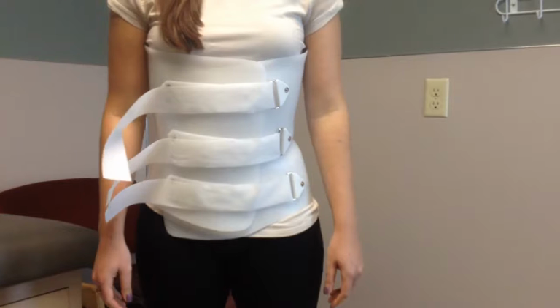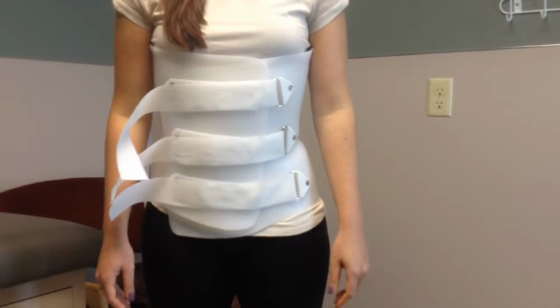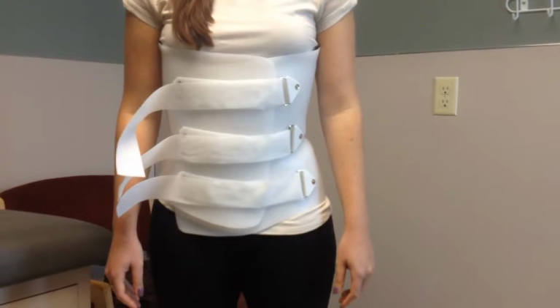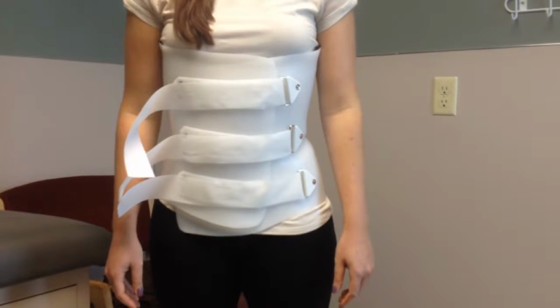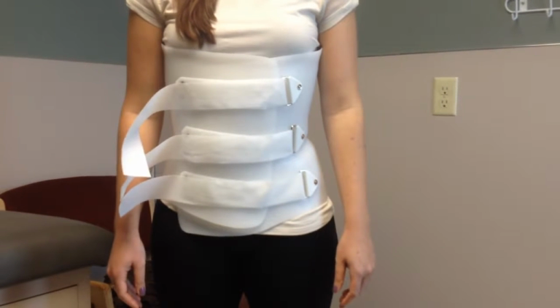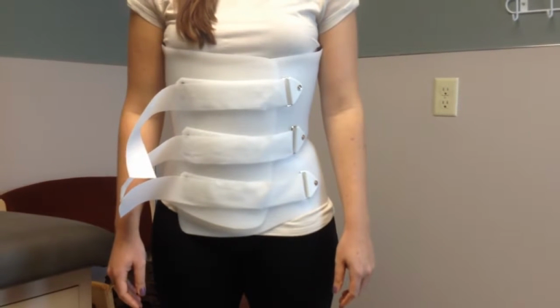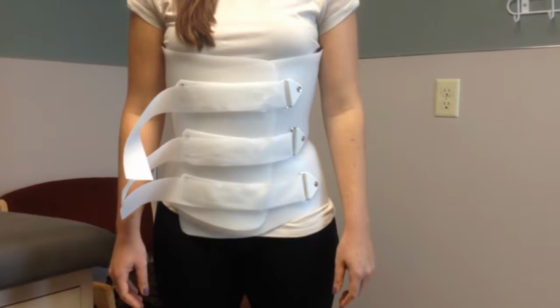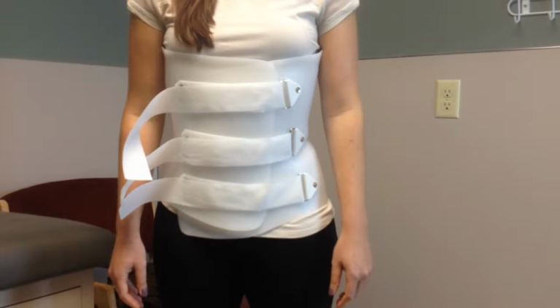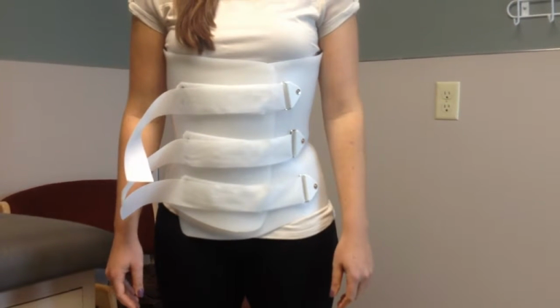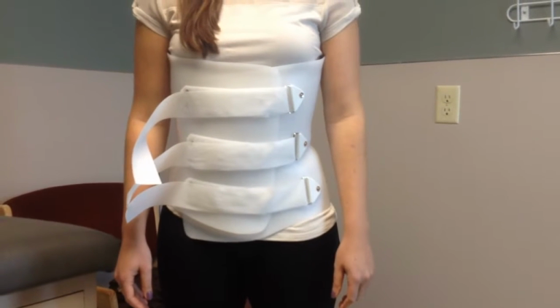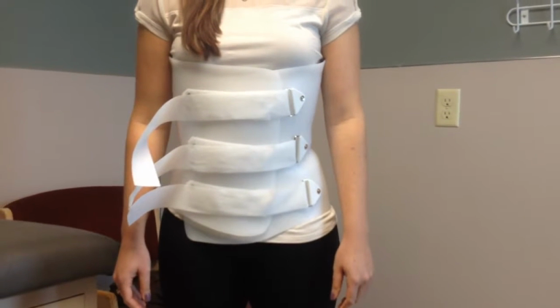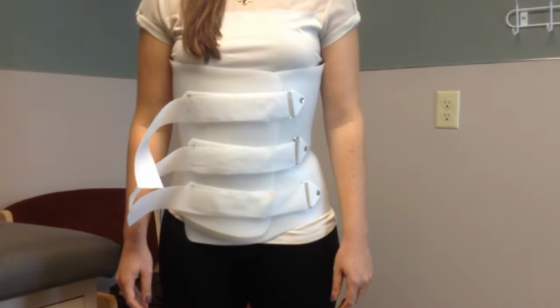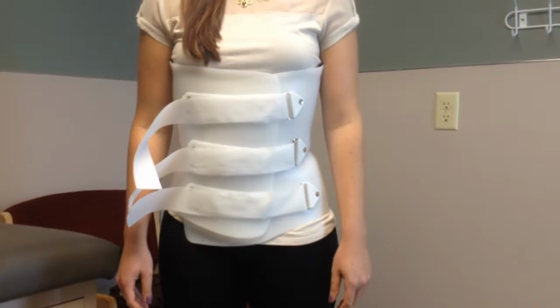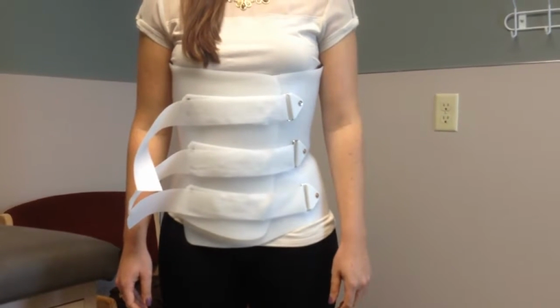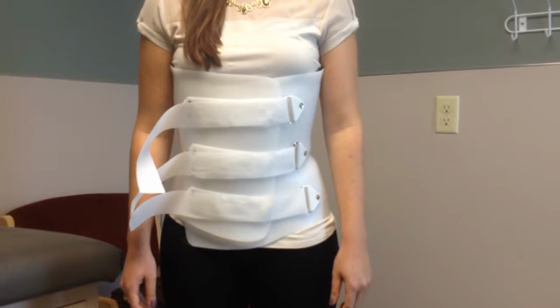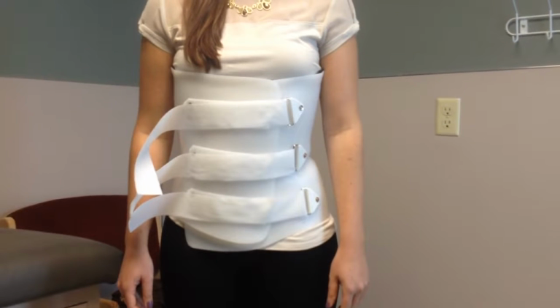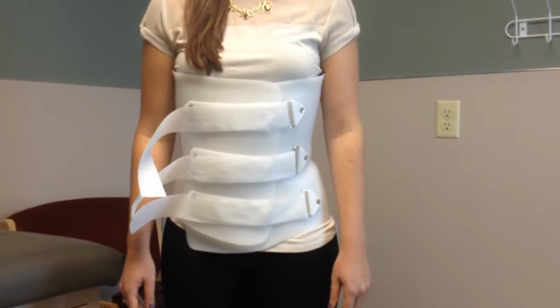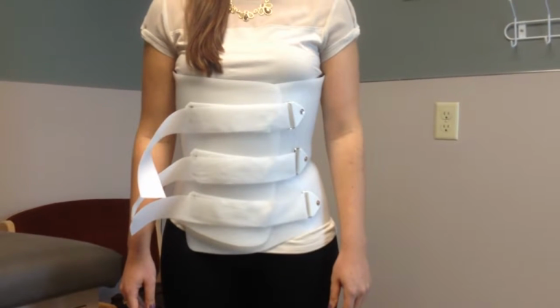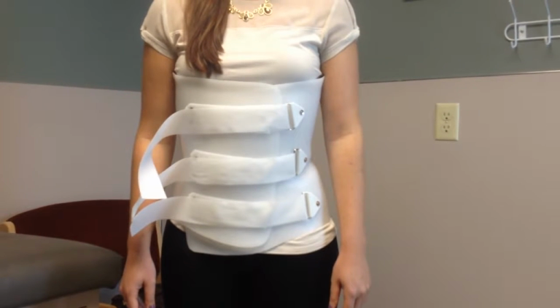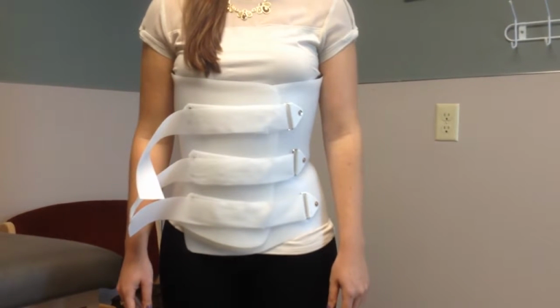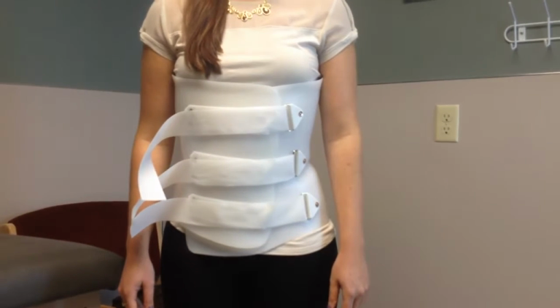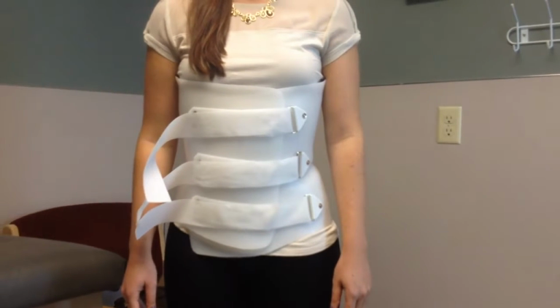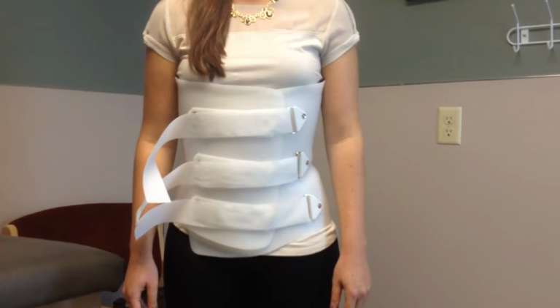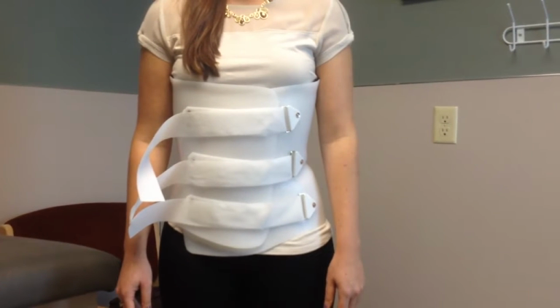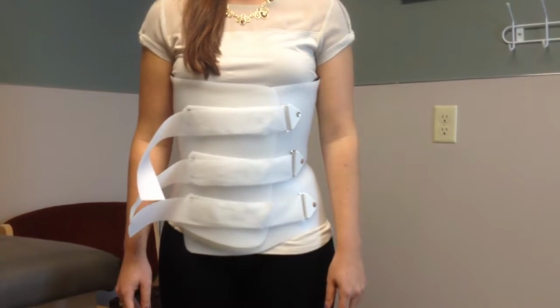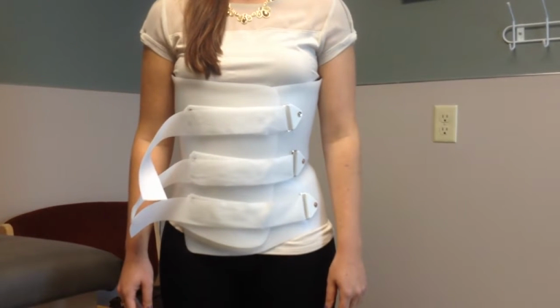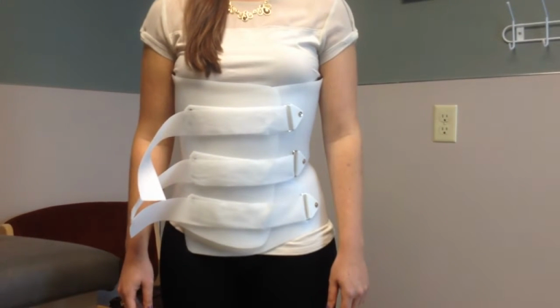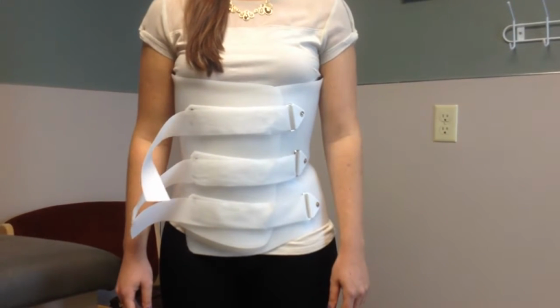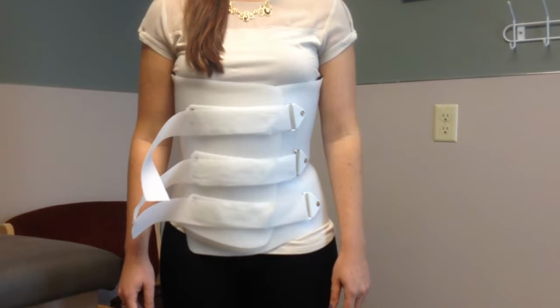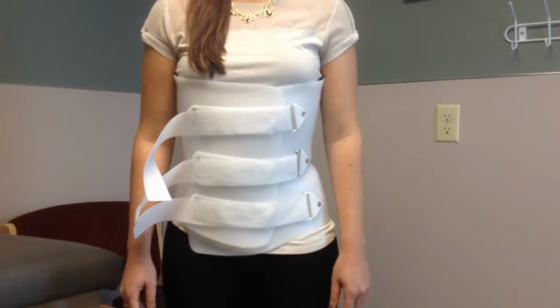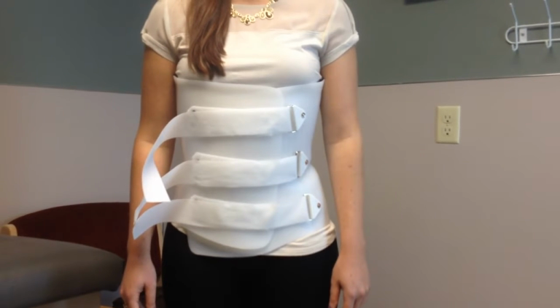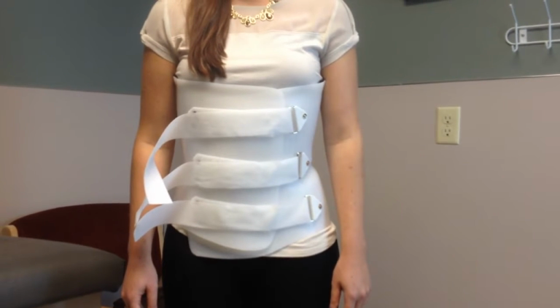Here is a custom LSO. LSO stands for lumbosacral orthosis, as opposed to a TLSO, which would go higher up on the chest area.